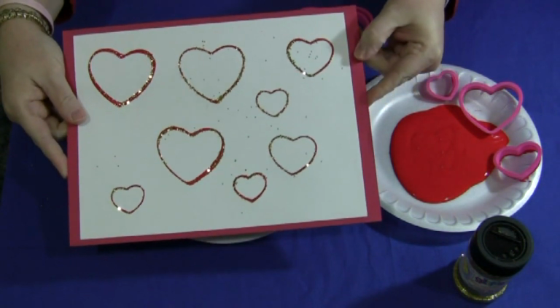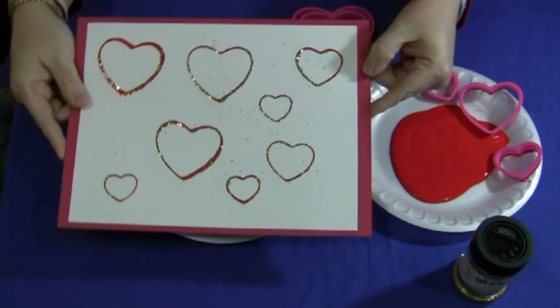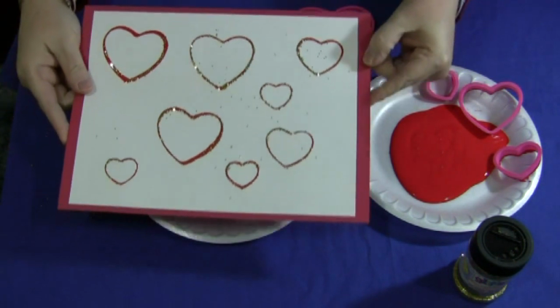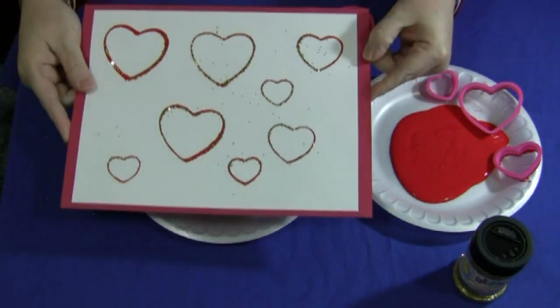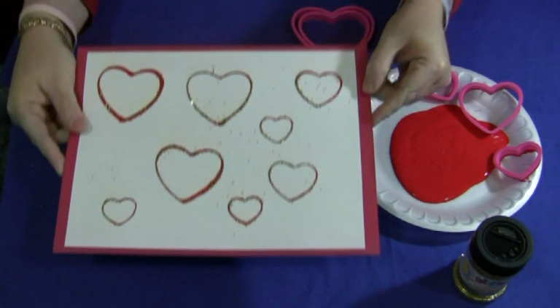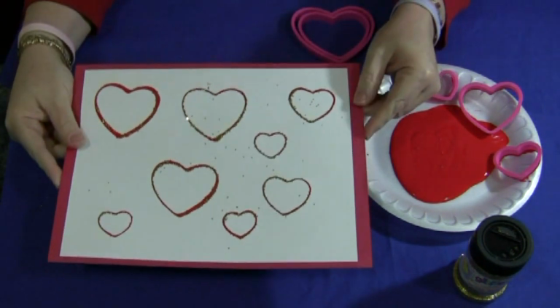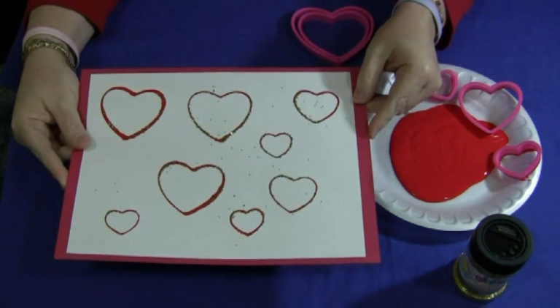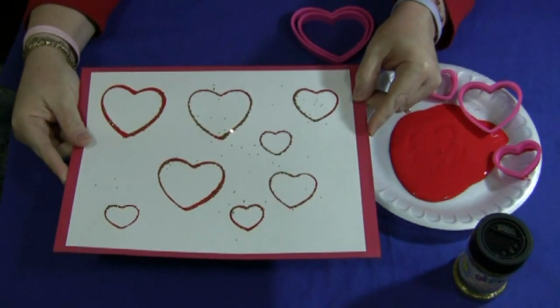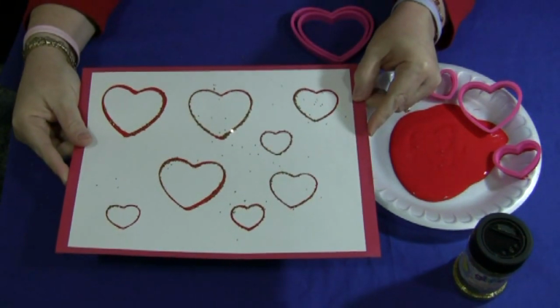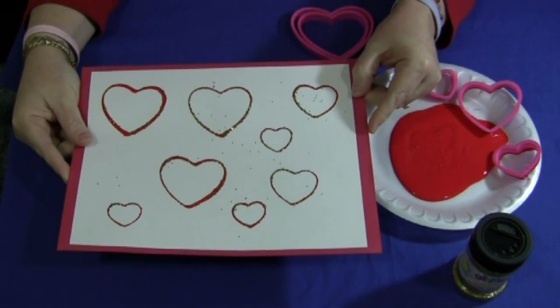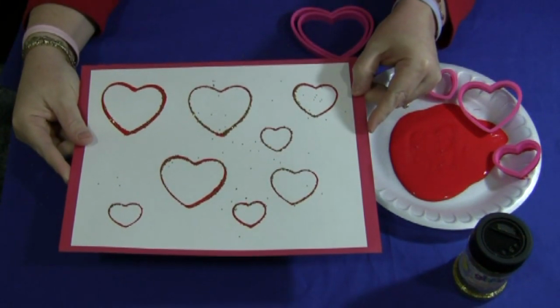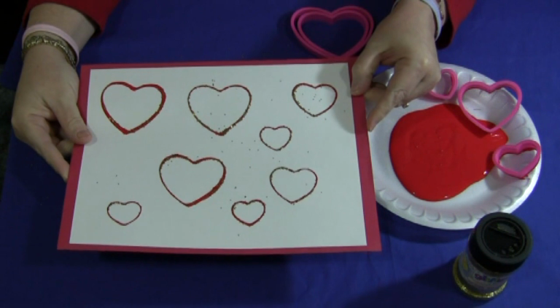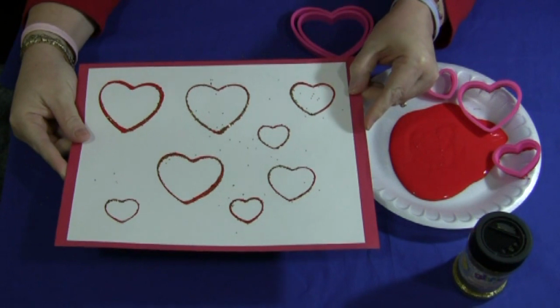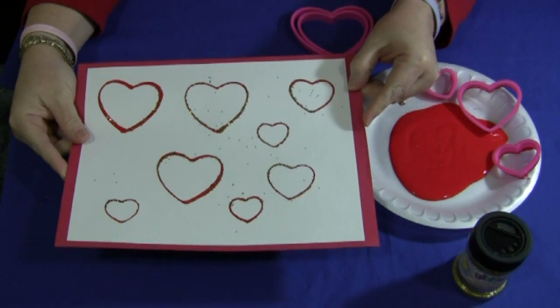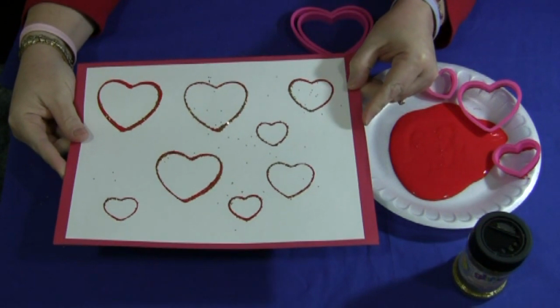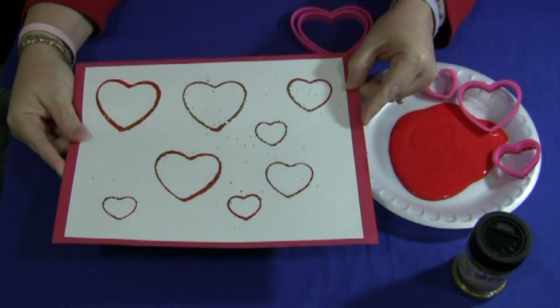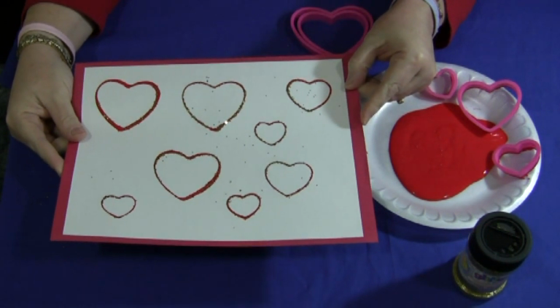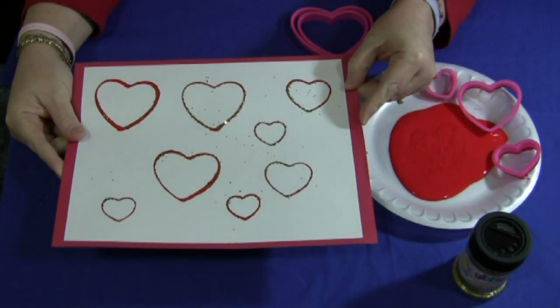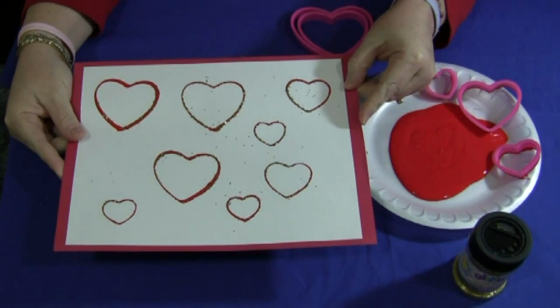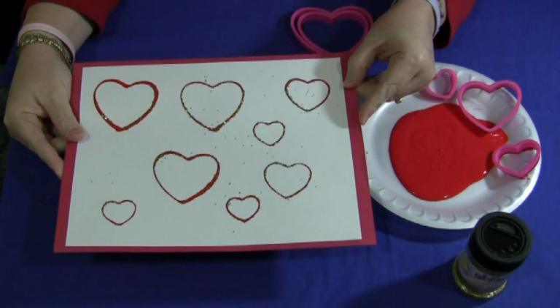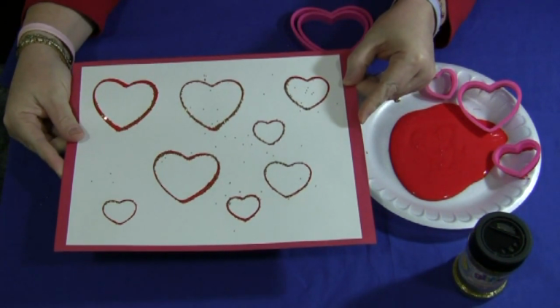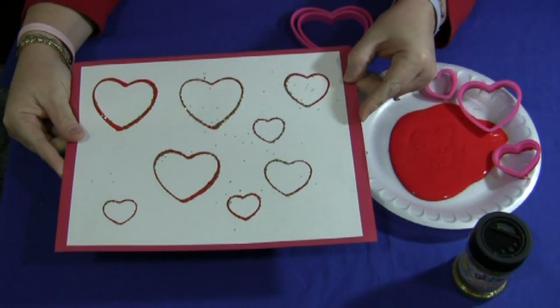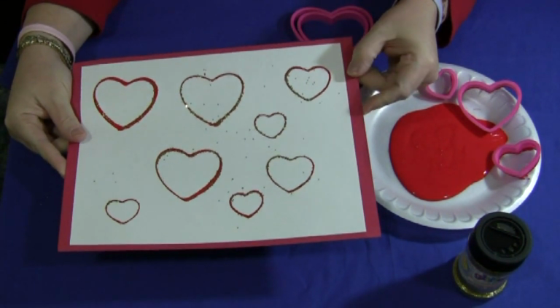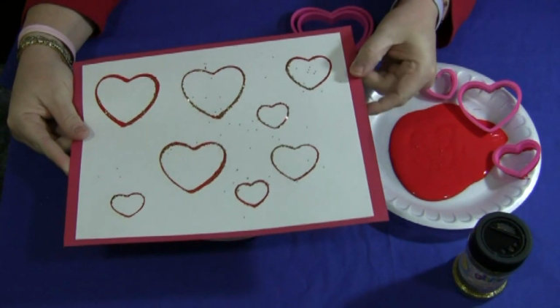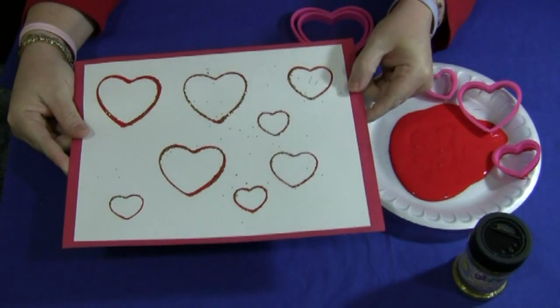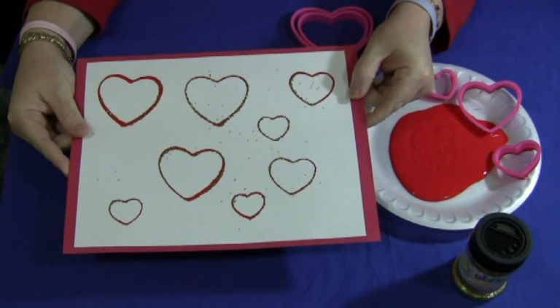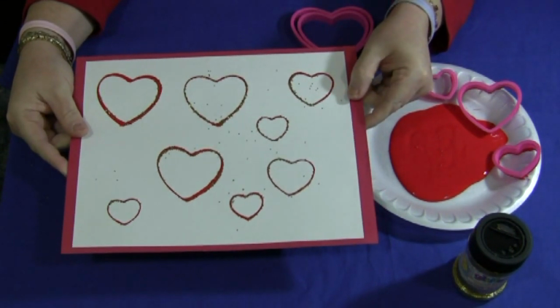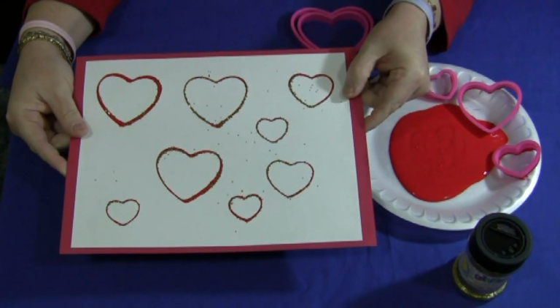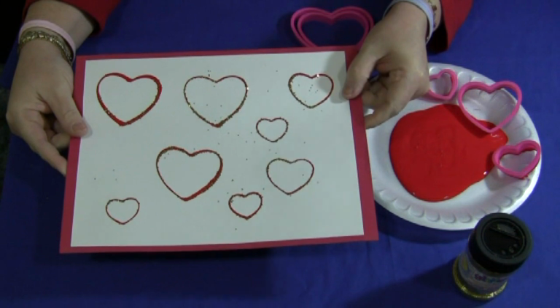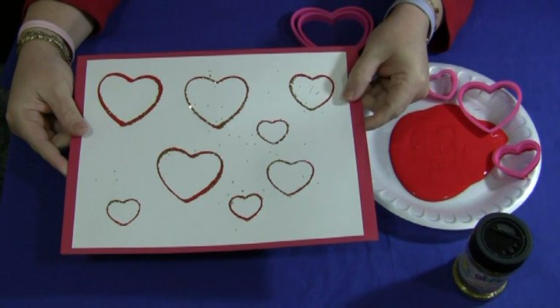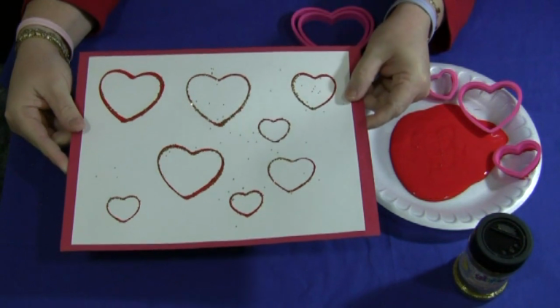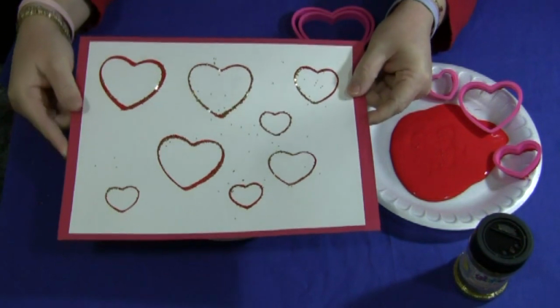A really fun, simple, and easy activity to do. For cookie cutter heart prints, I'm Shelly Lovett with ChildCareLand.com — thanks for watching!